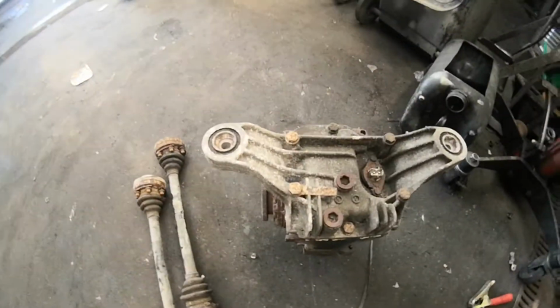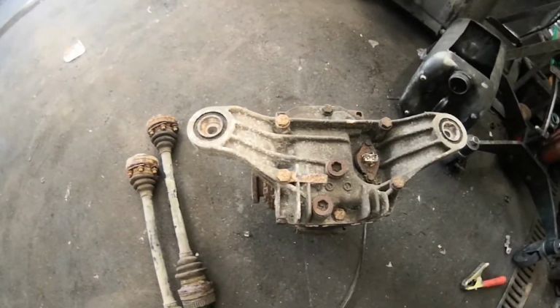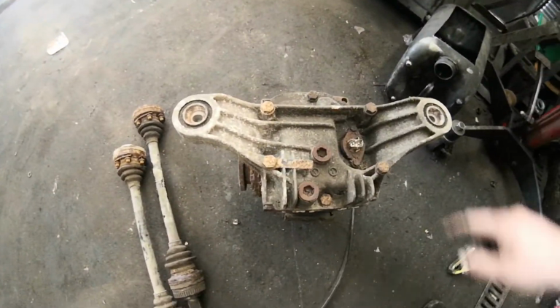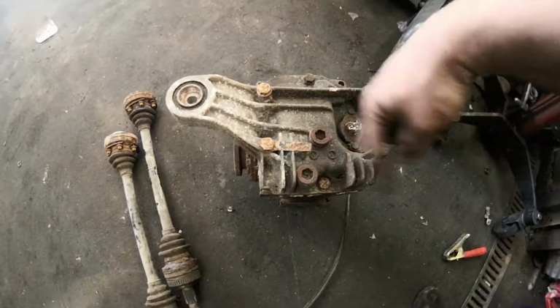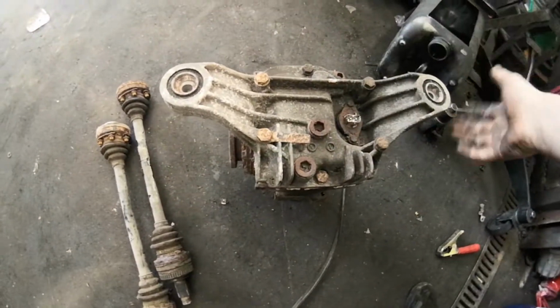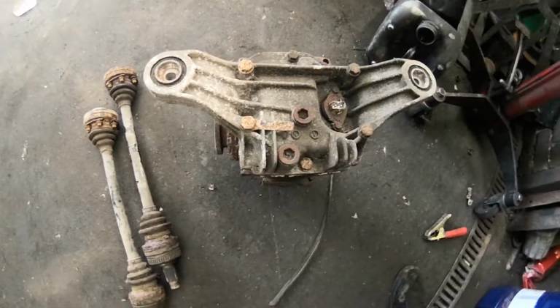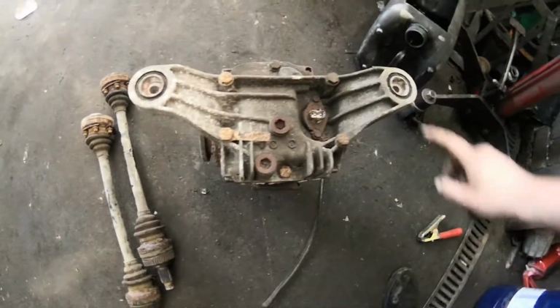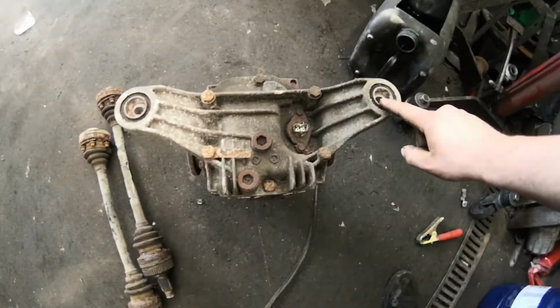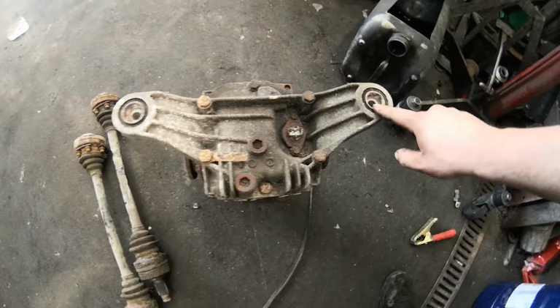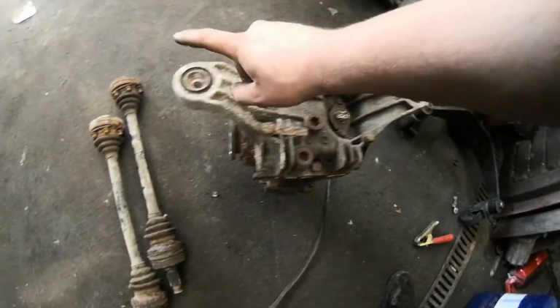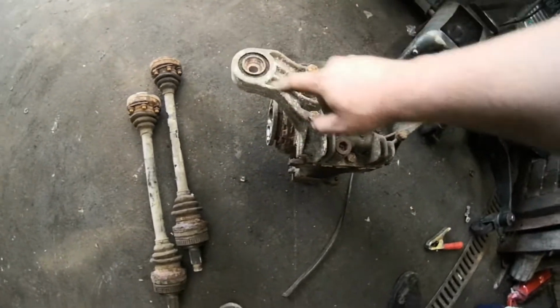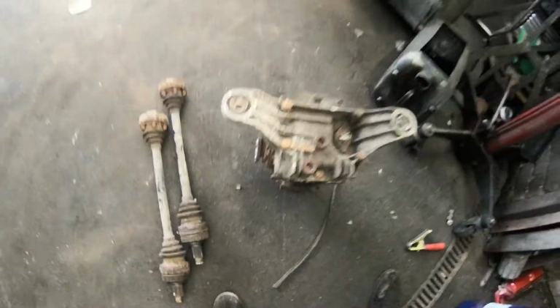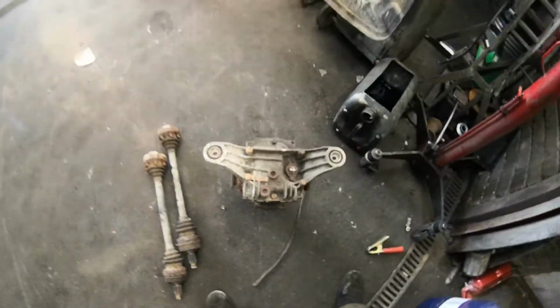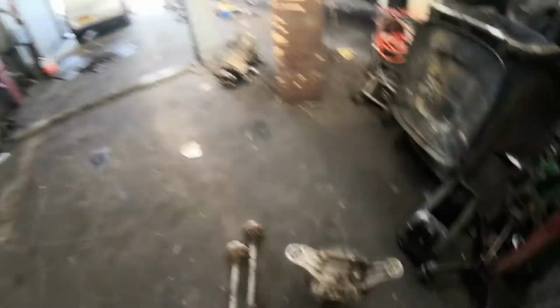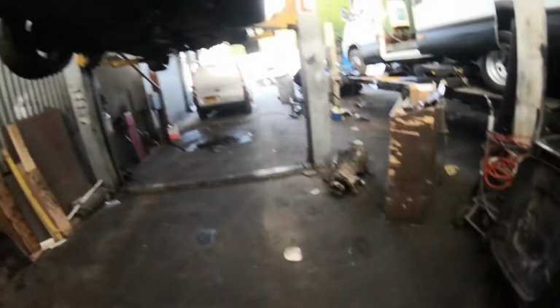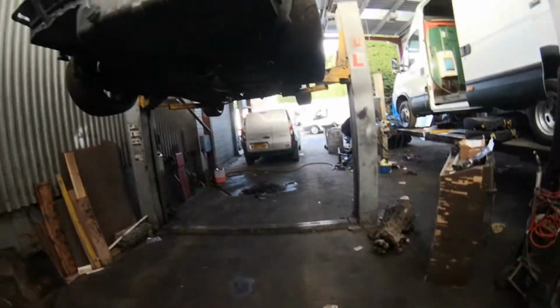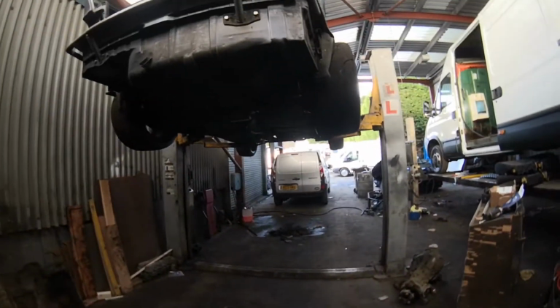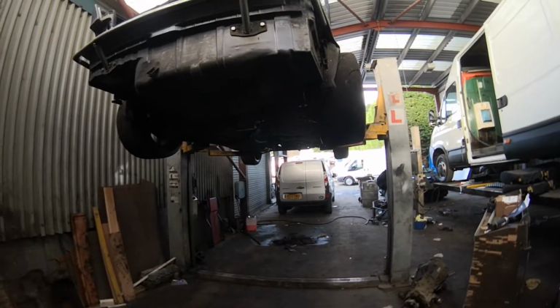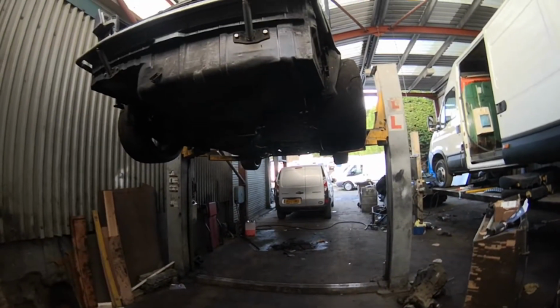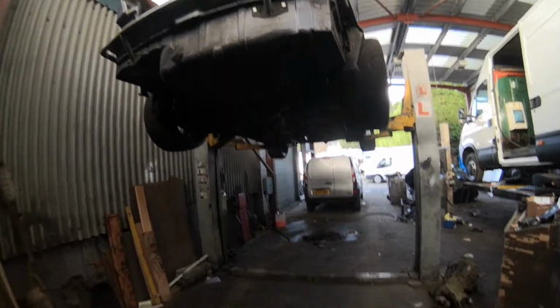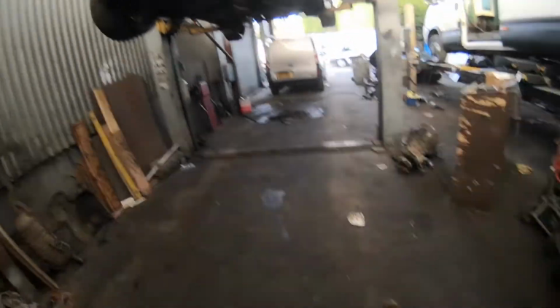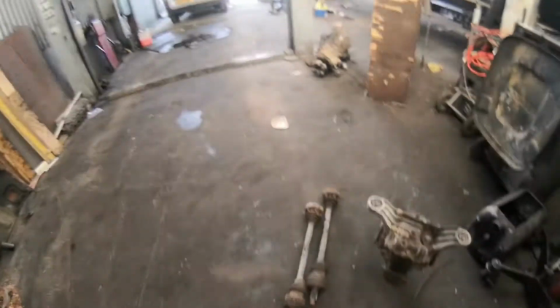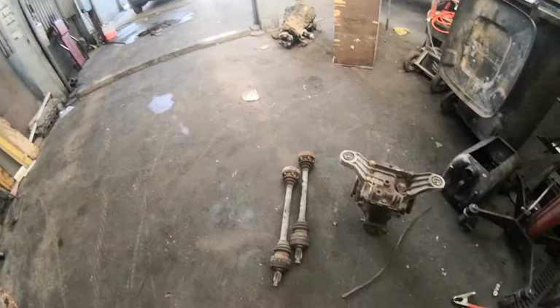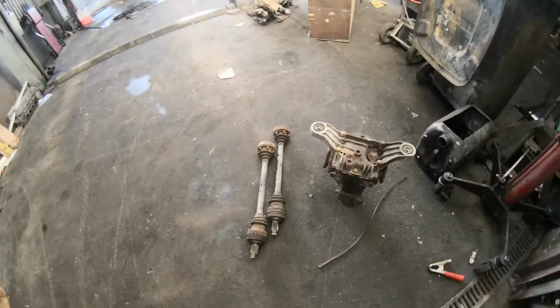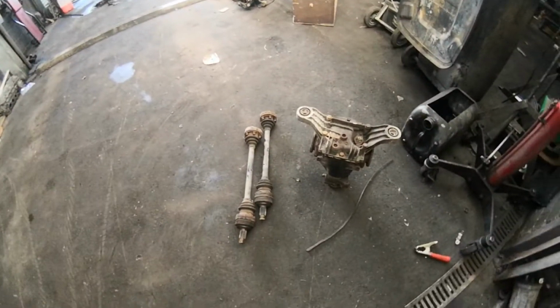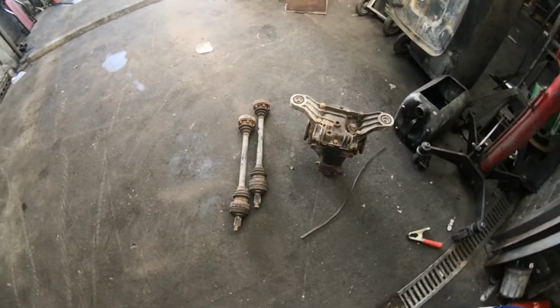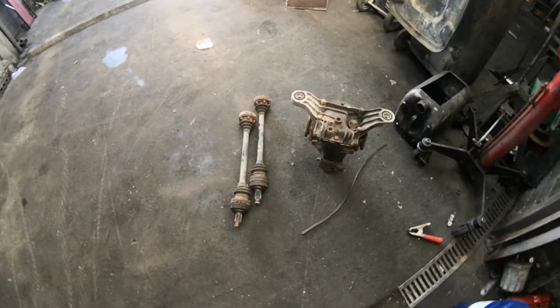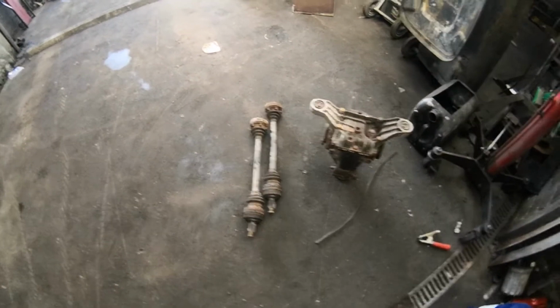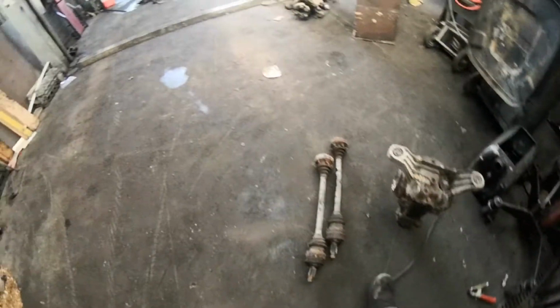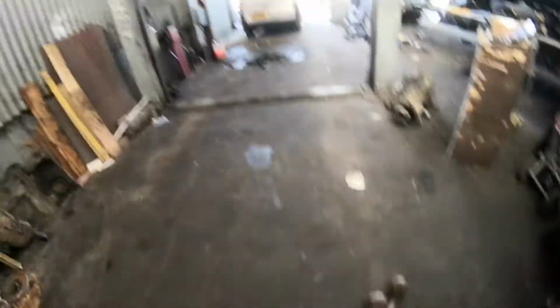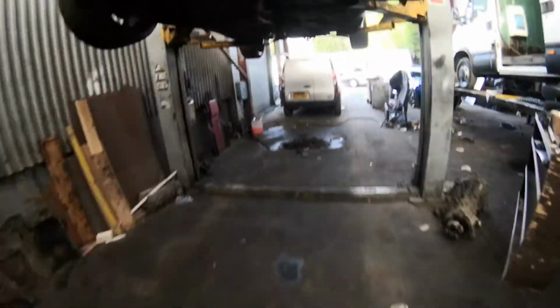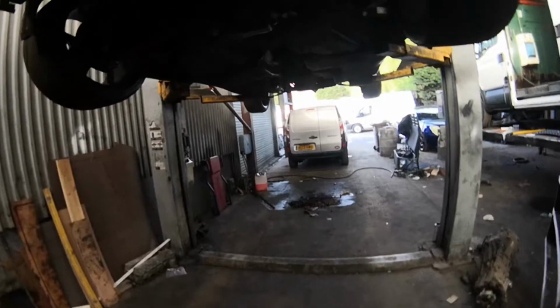We're going to weld it. We'll whip all the bolts off, split this off, press these out, put the DuraFlex bushes in, and then once it's all welded and back together we'll put it in the car. I might leave one shaft unbolted for a minute so I'm still able to push it around.